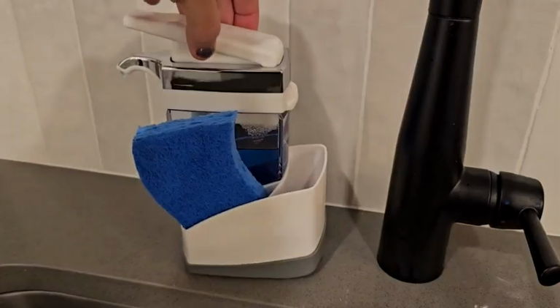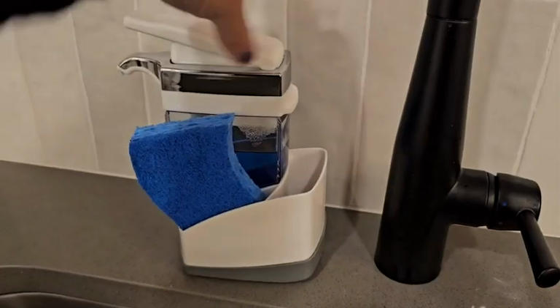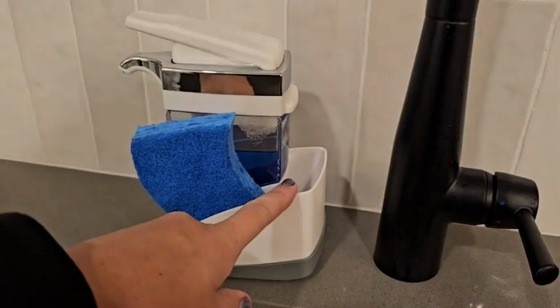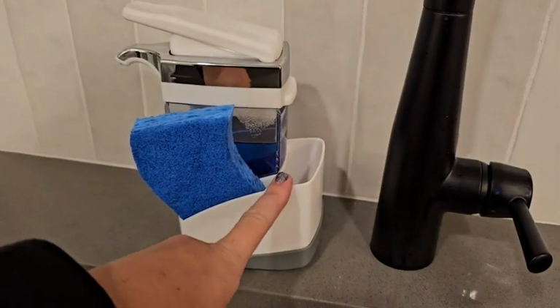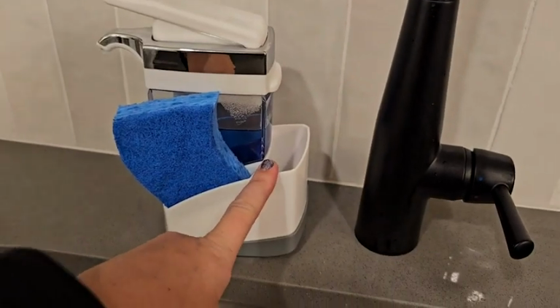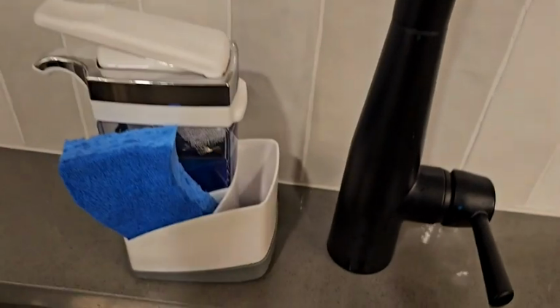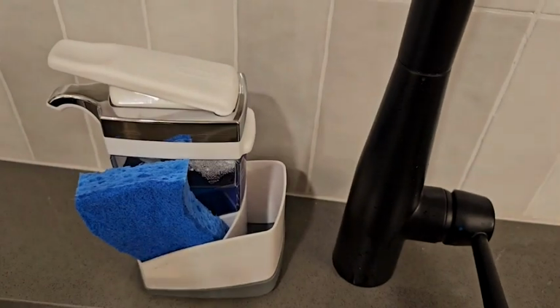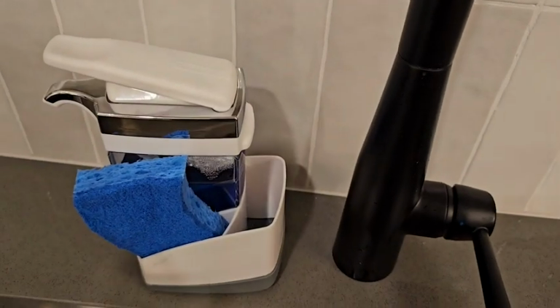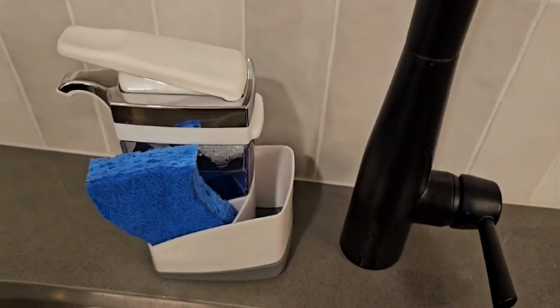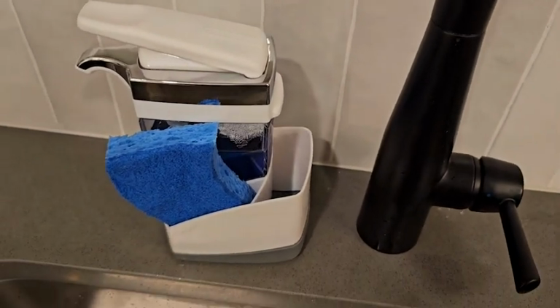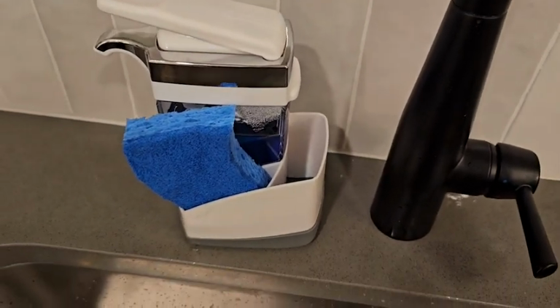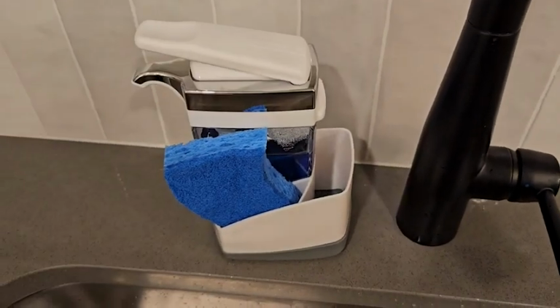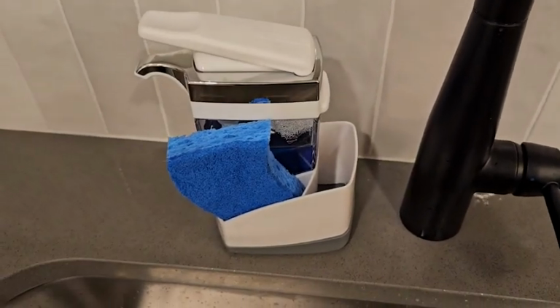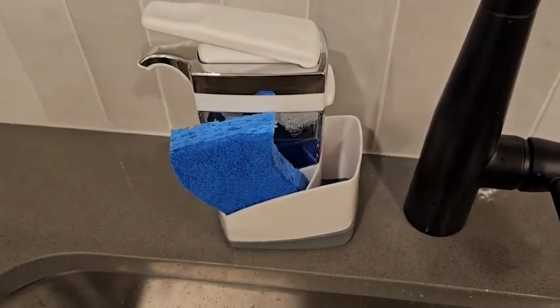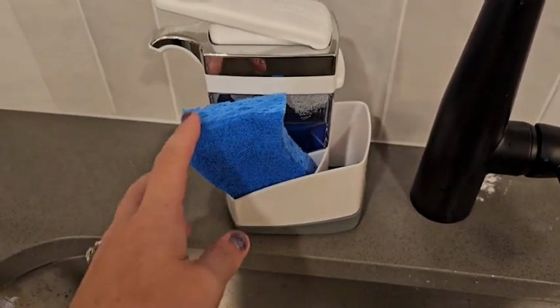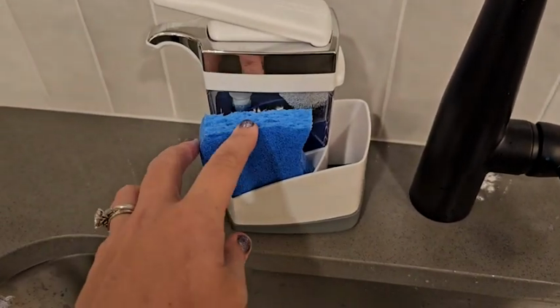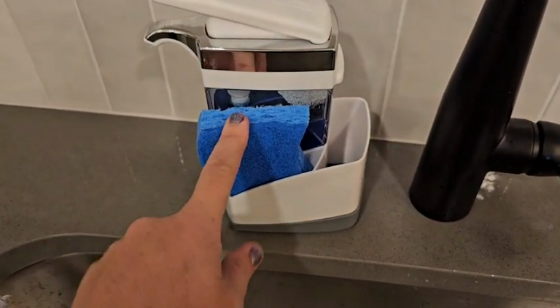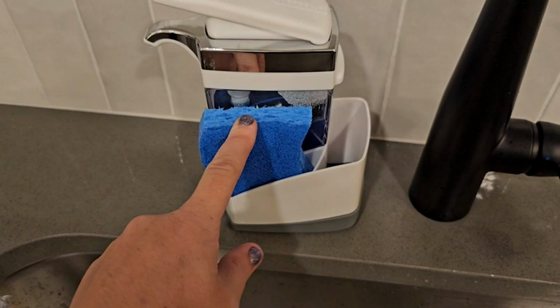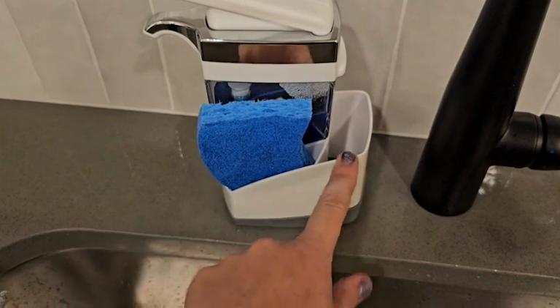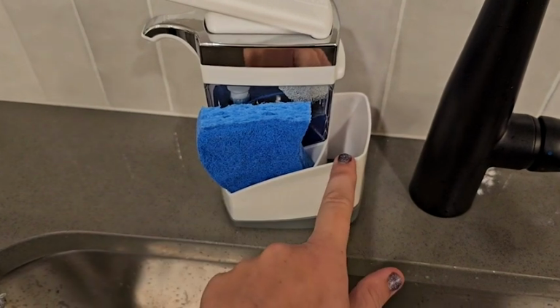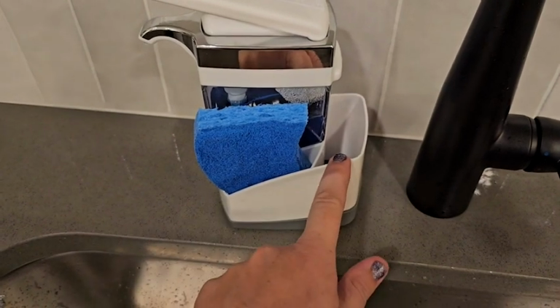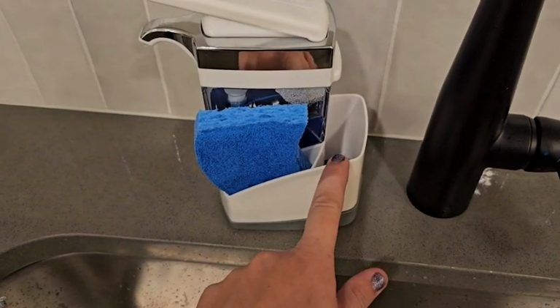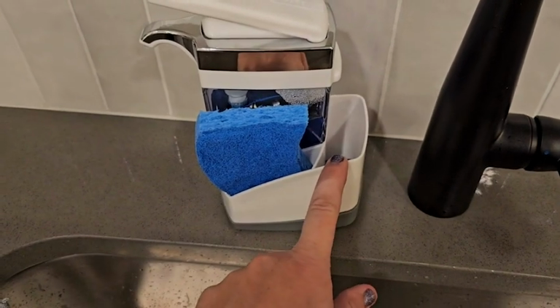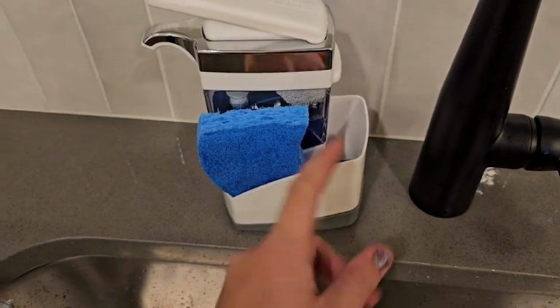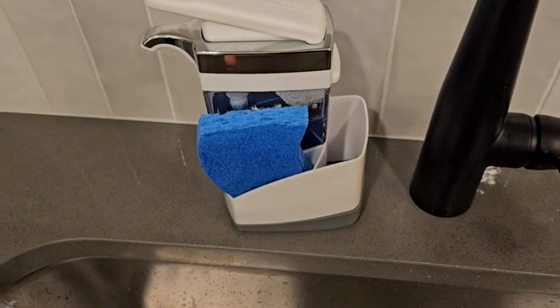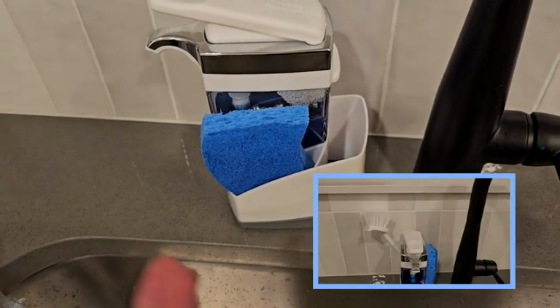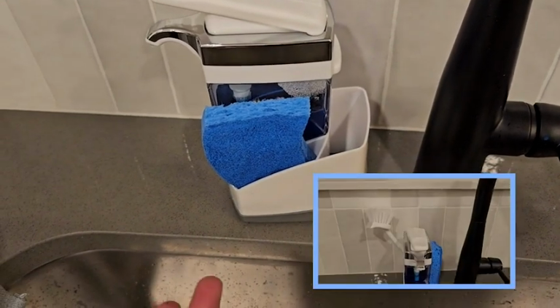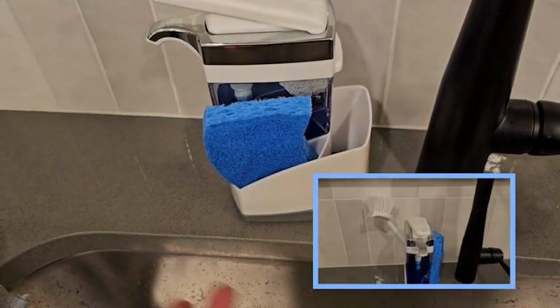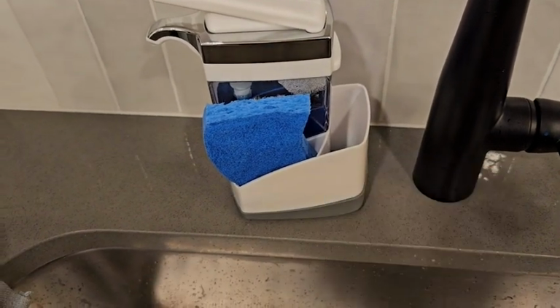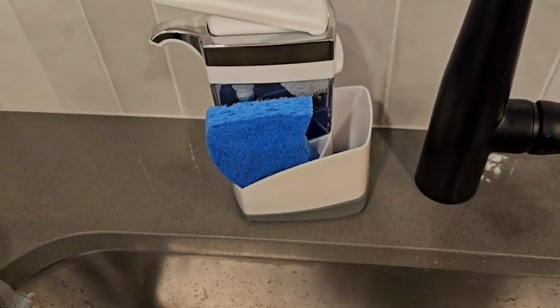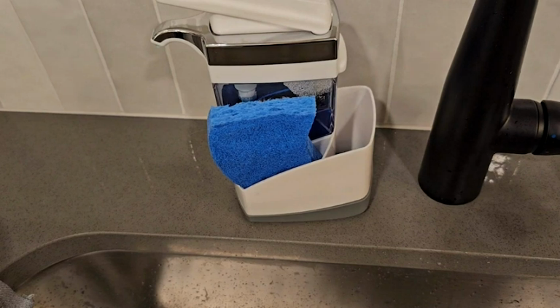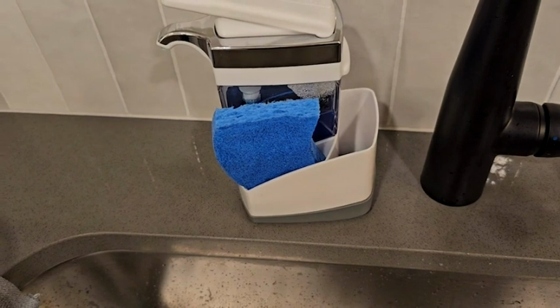It also has a compartment in the back, so you can put in a scrubbing brush or something like that. I'm very happy with just having my sponge here, but it is handy to have that extra space if you do have a bottle brush cleaner that you'd like to store as well.